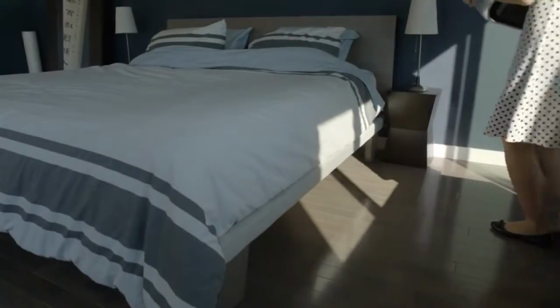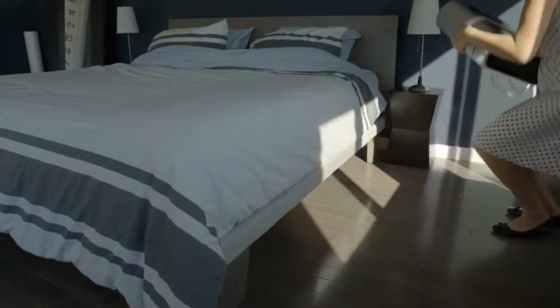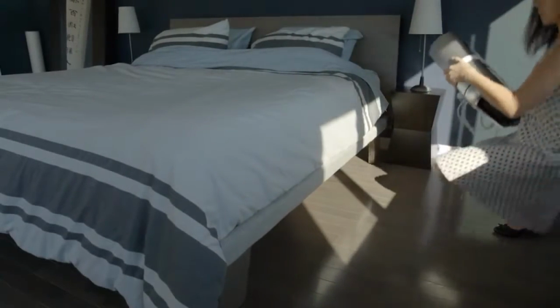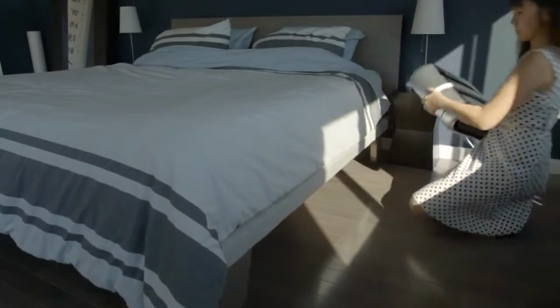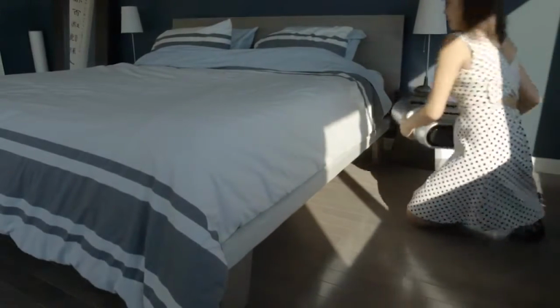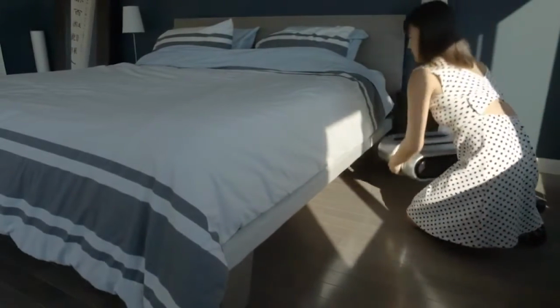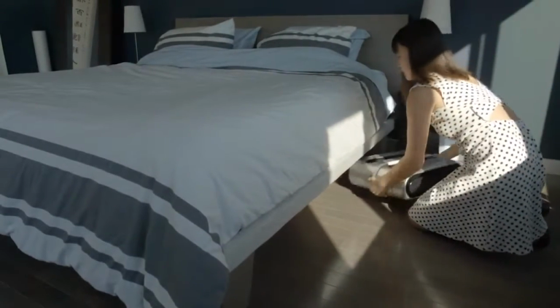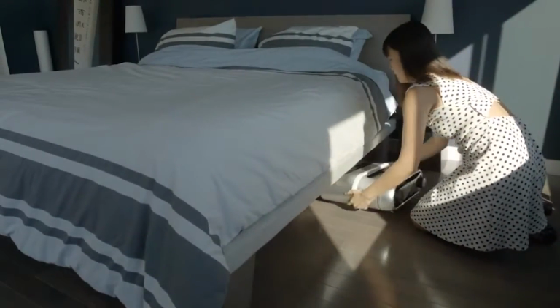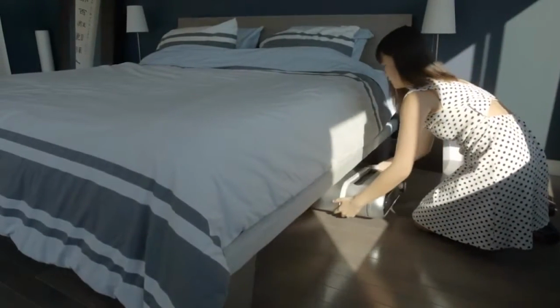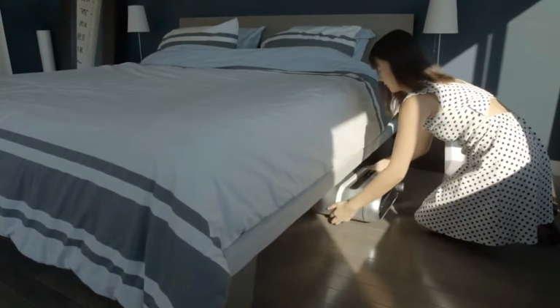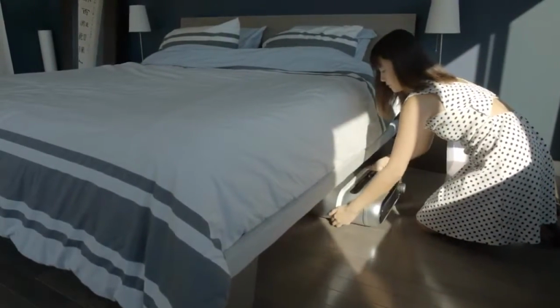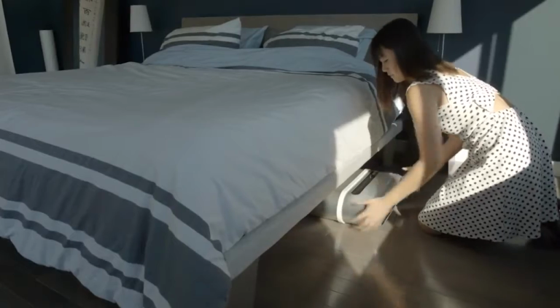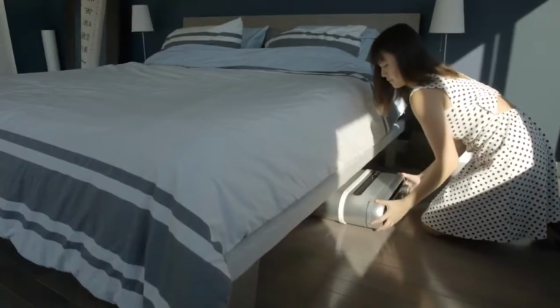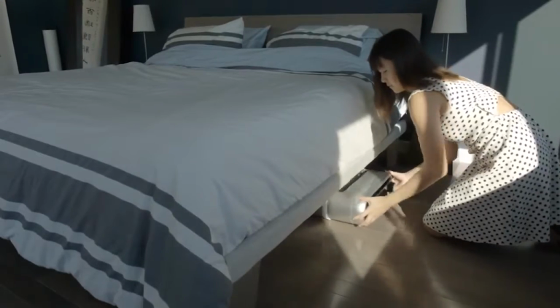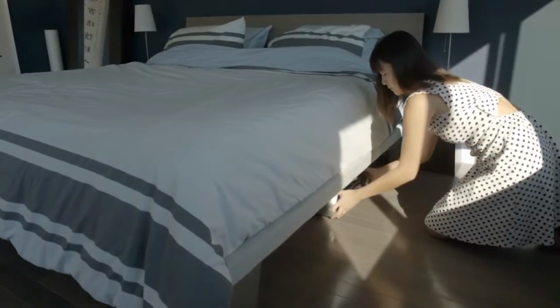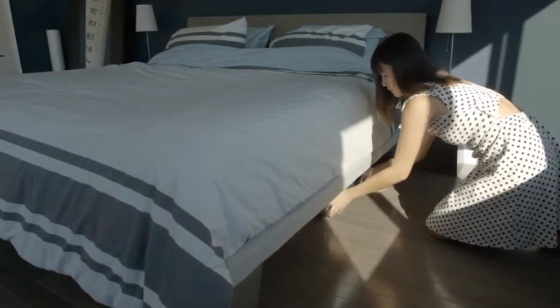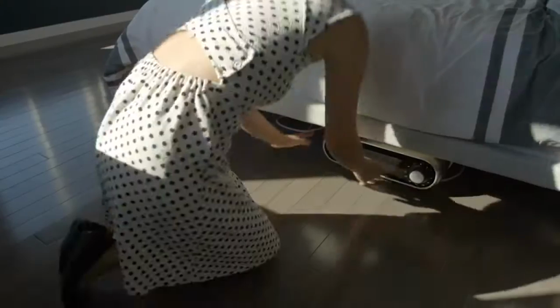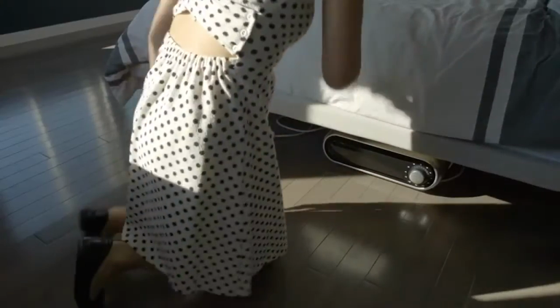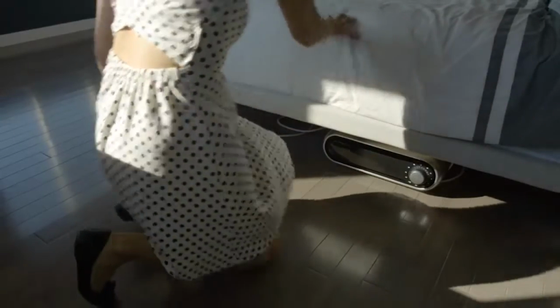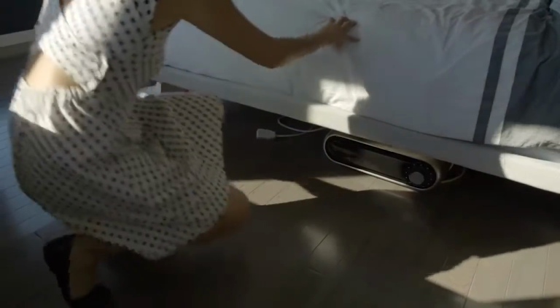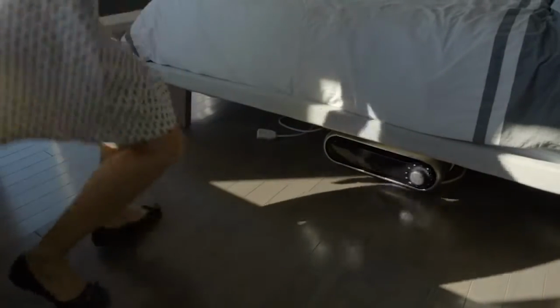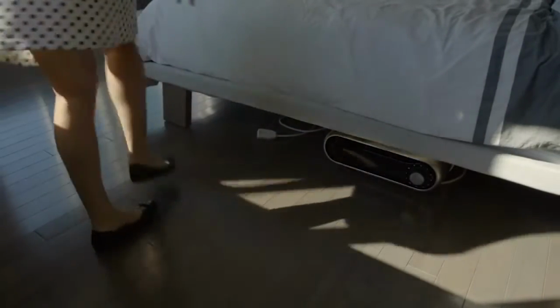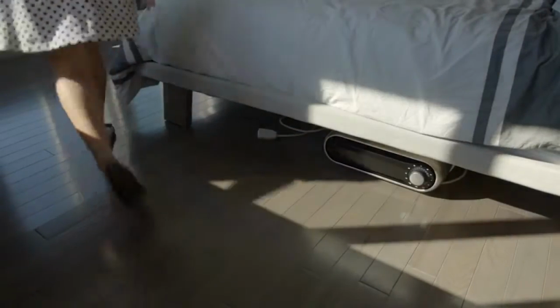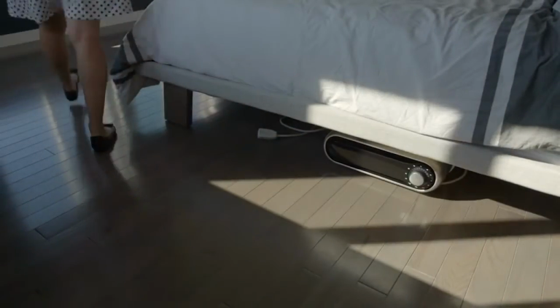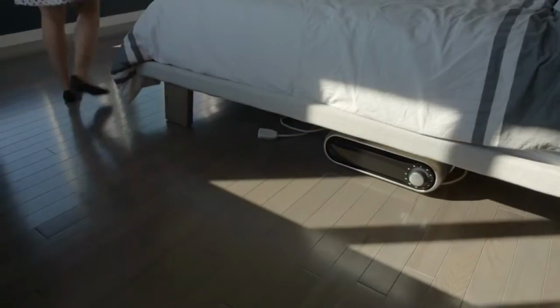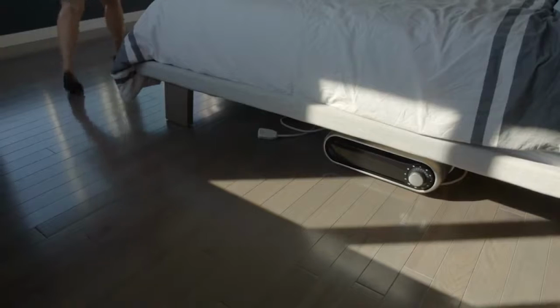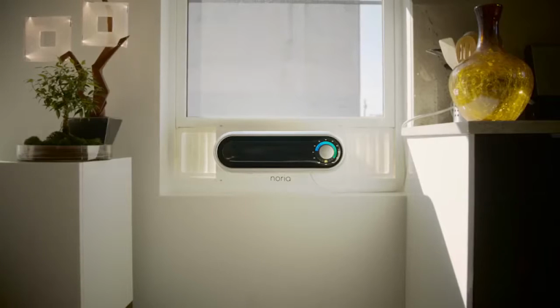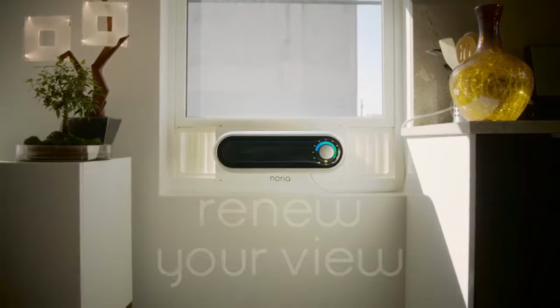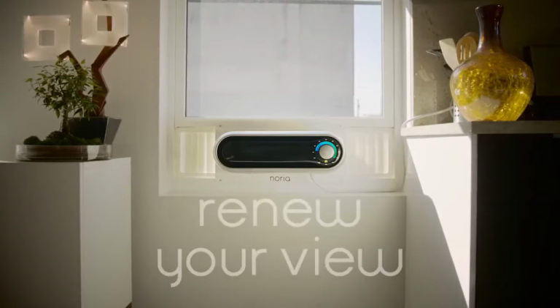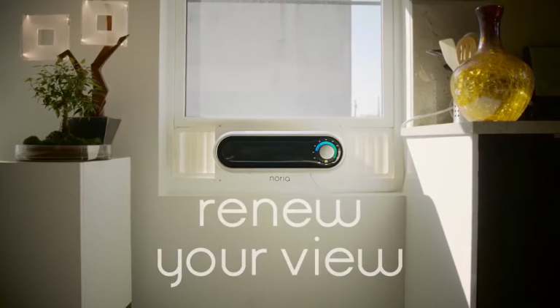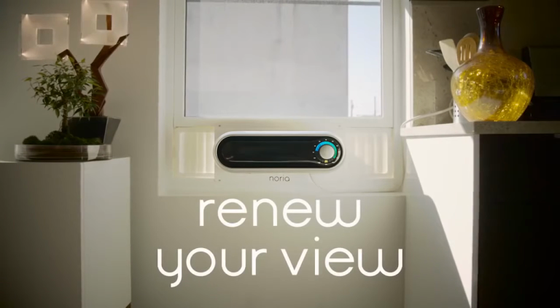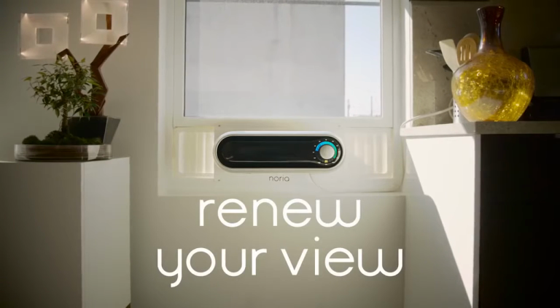Storage is easy, allowing you to keep it under the bed when not needed. Noria — renew your view.